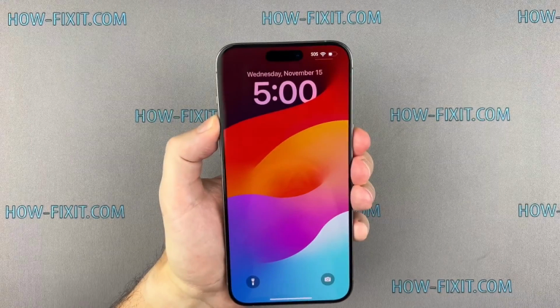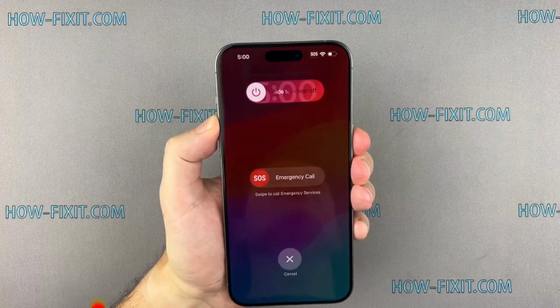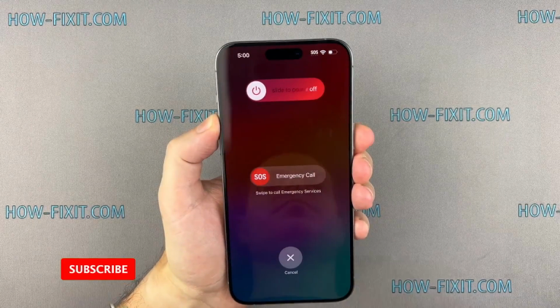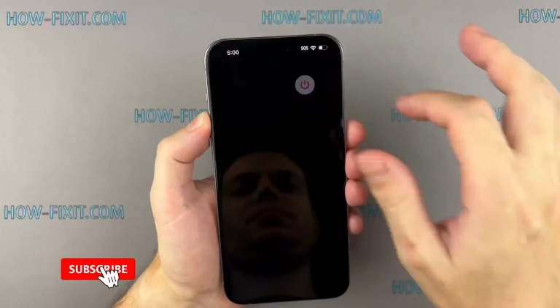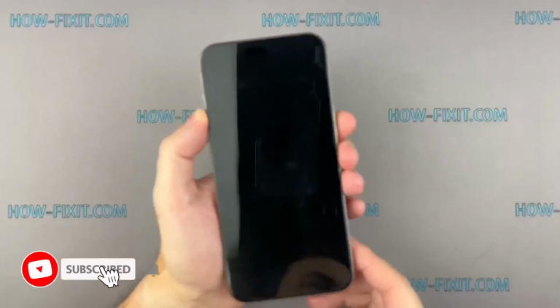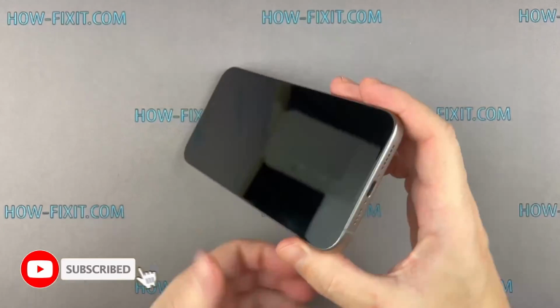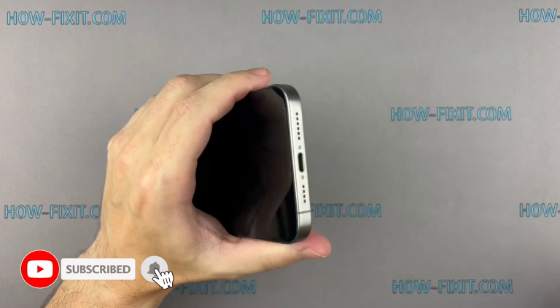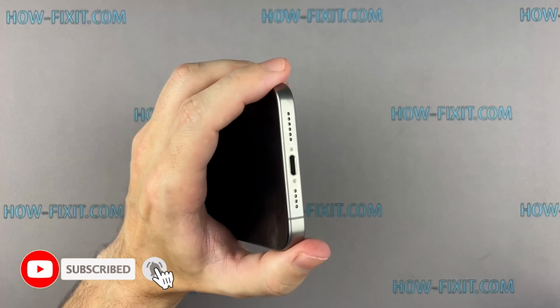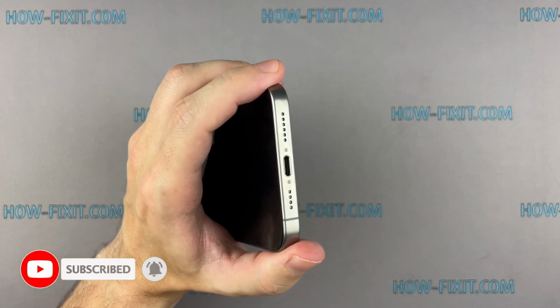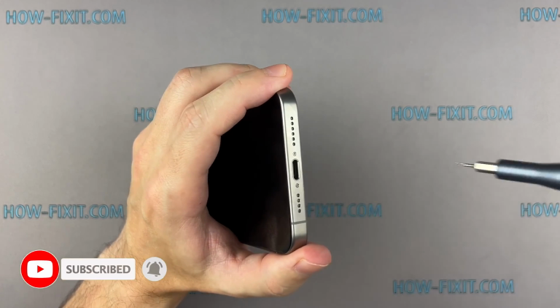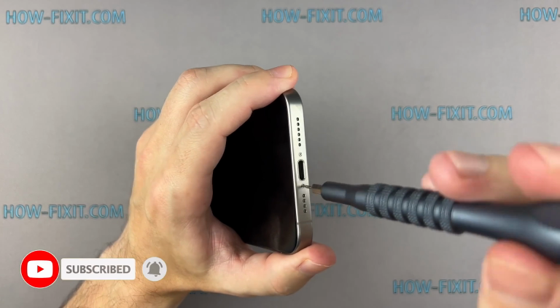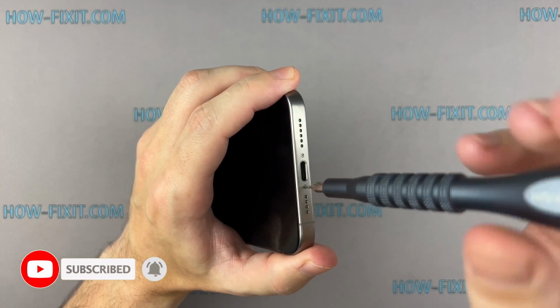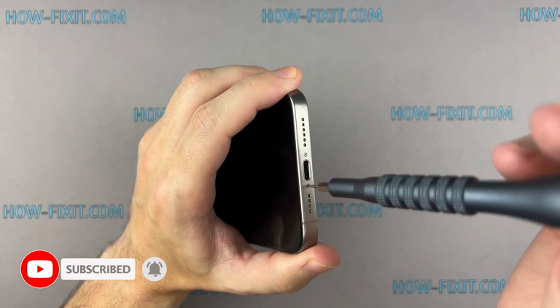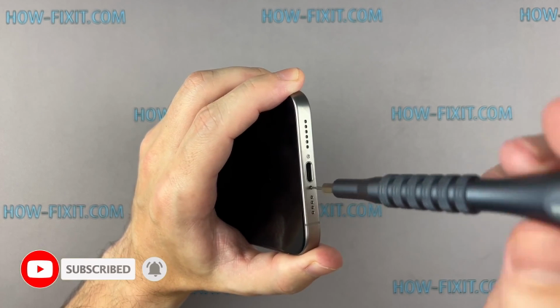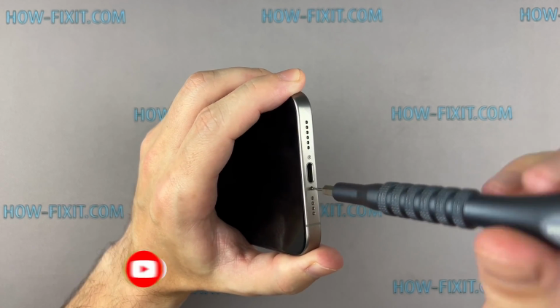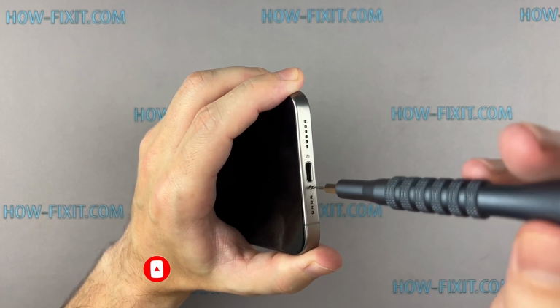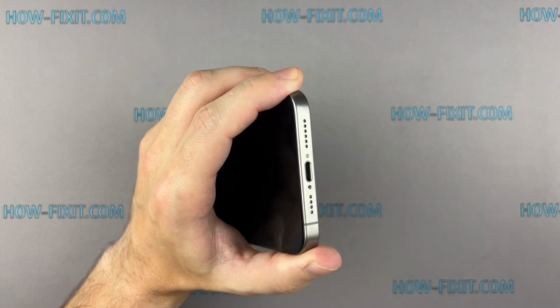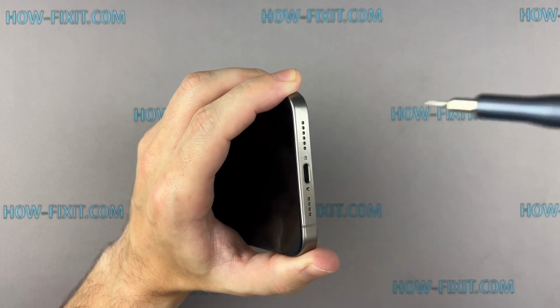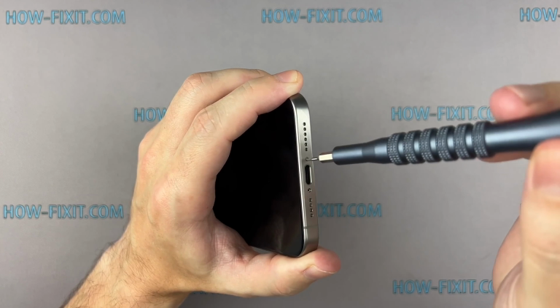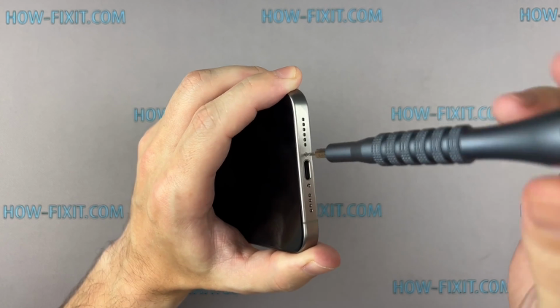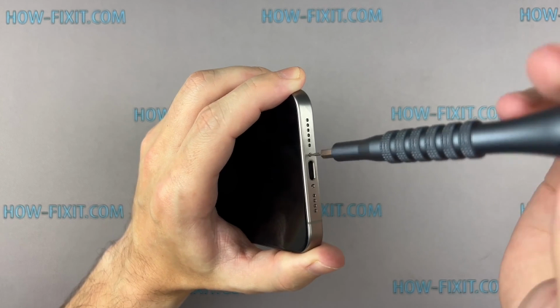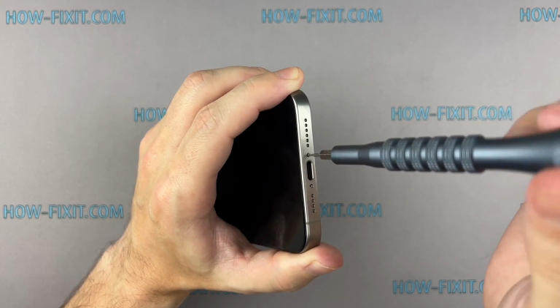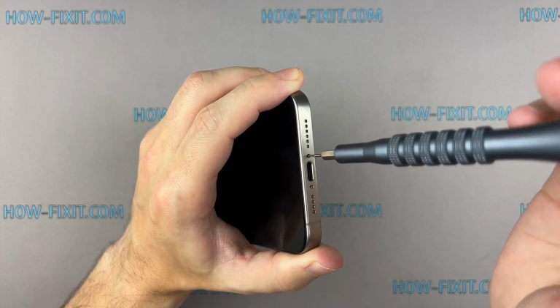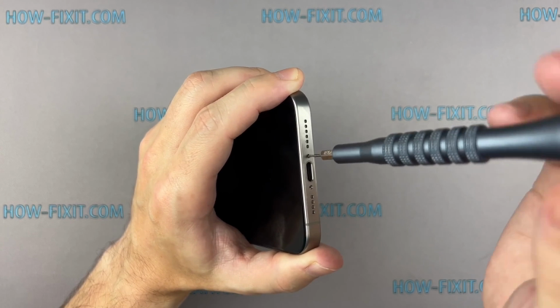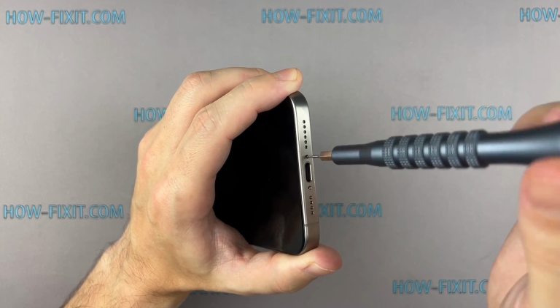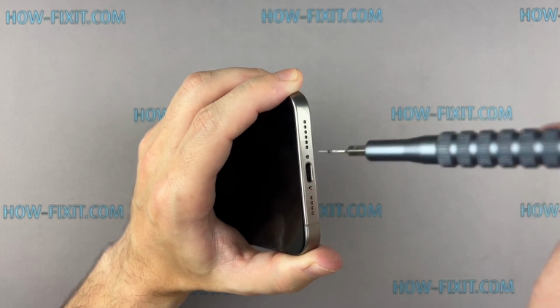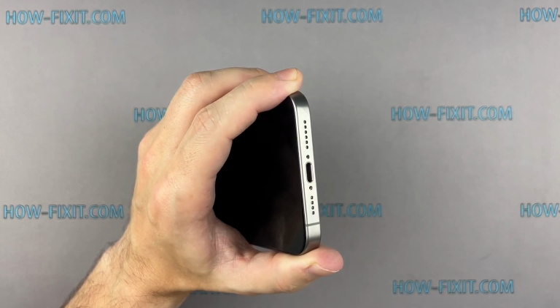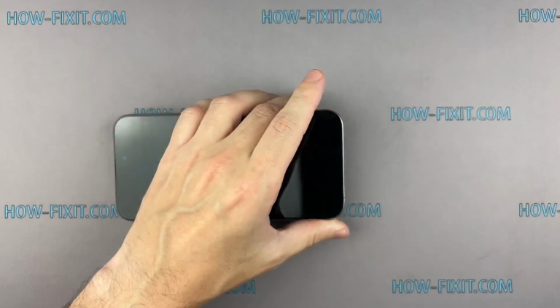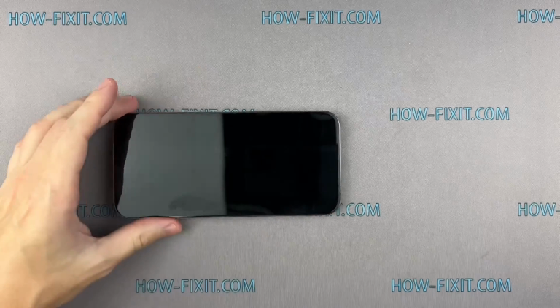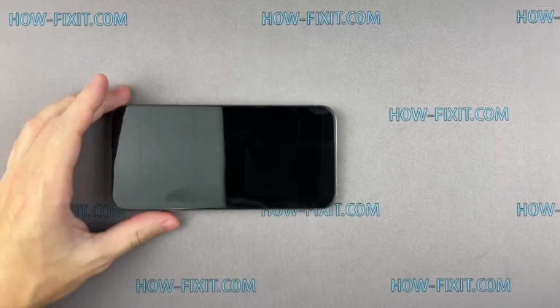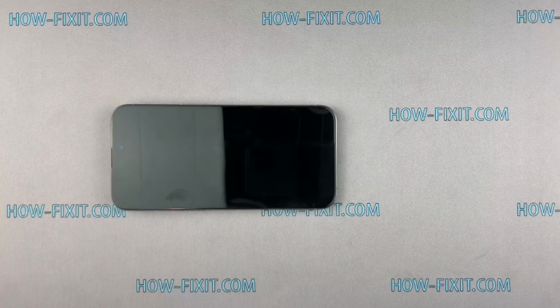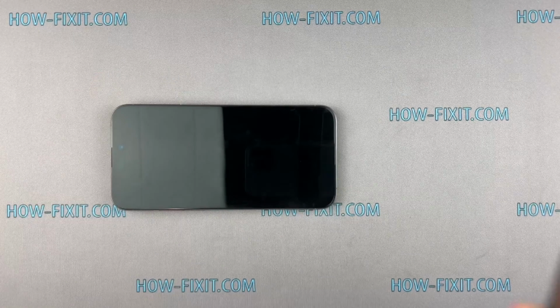Turn off your iPhone and proceed to remove the two screws located near the charging port. Use a hair dryer to heat the bottom edge of the iPhone for approximately one minute, ensuring that the screen becomes slightly hot to the touch.